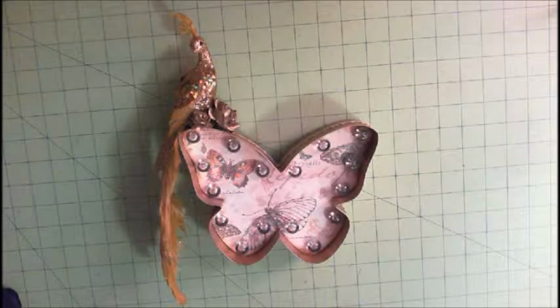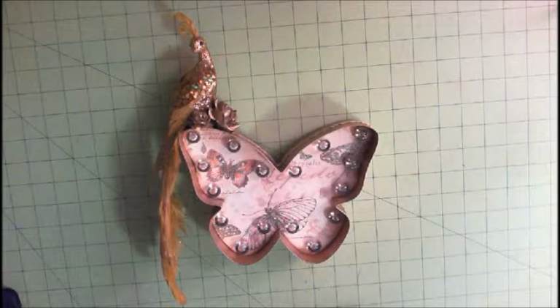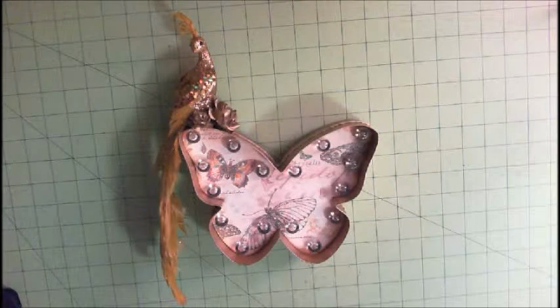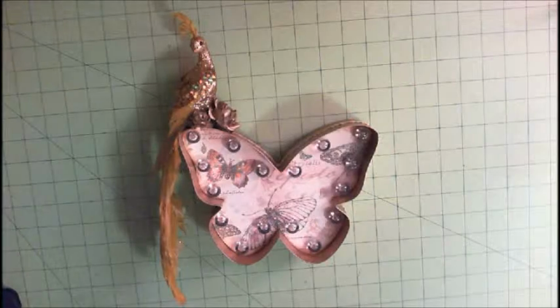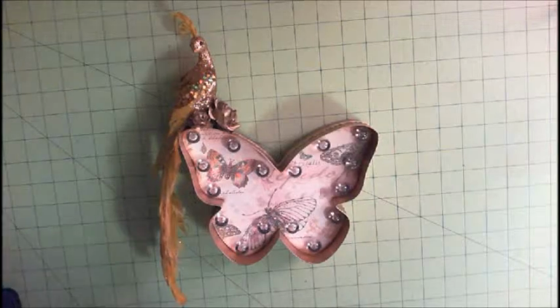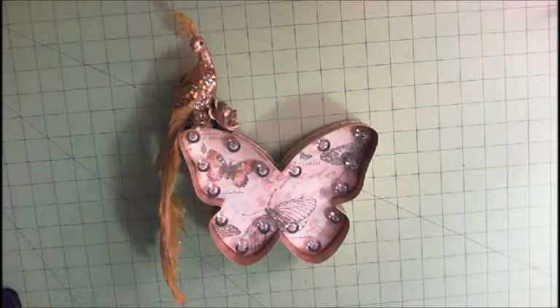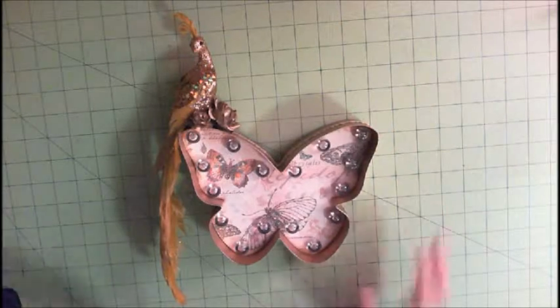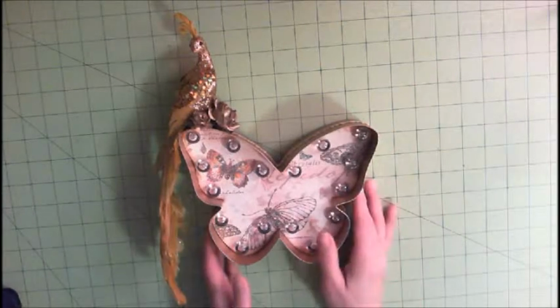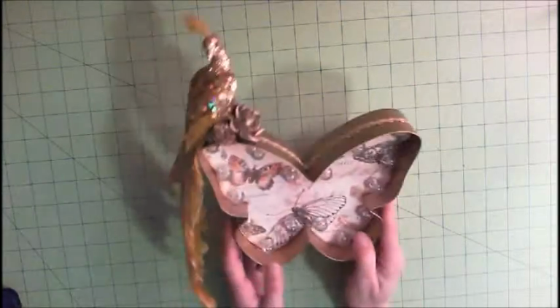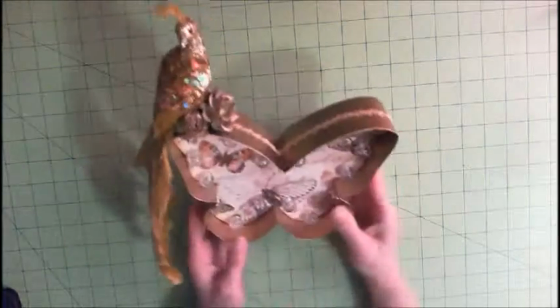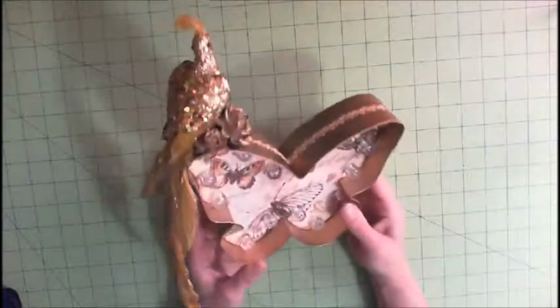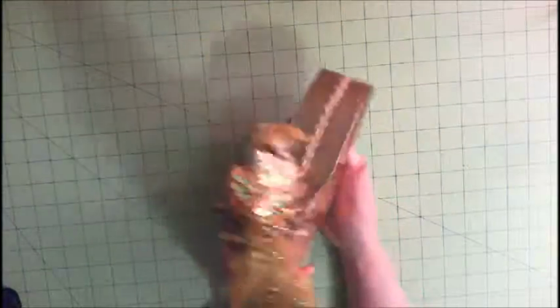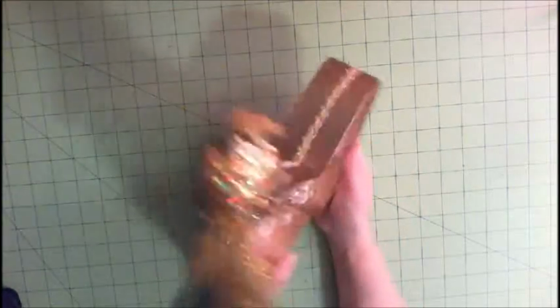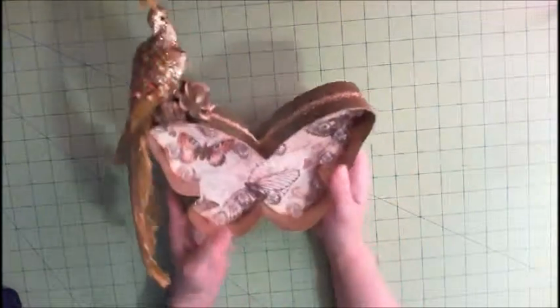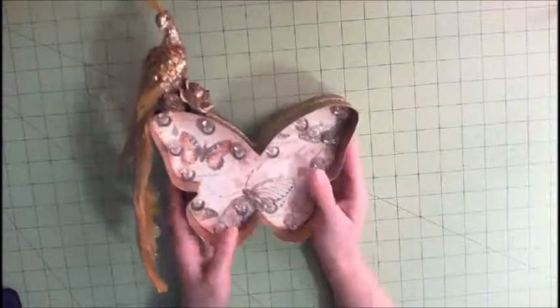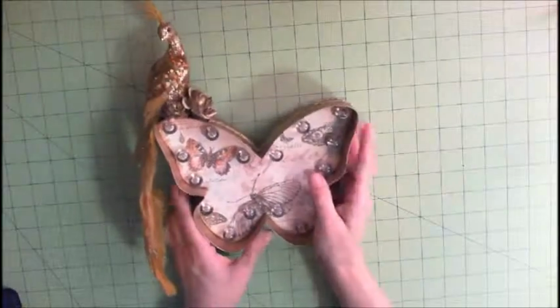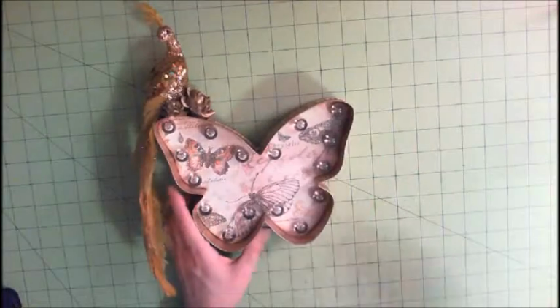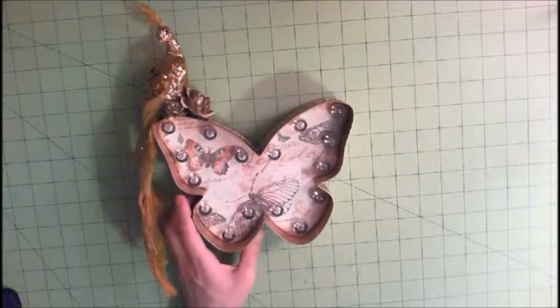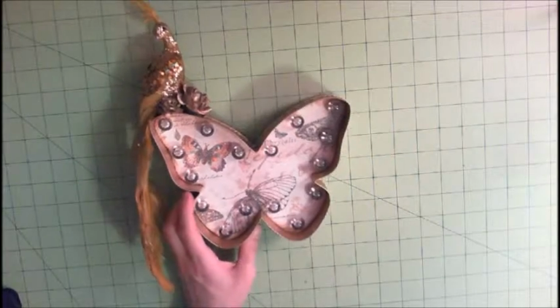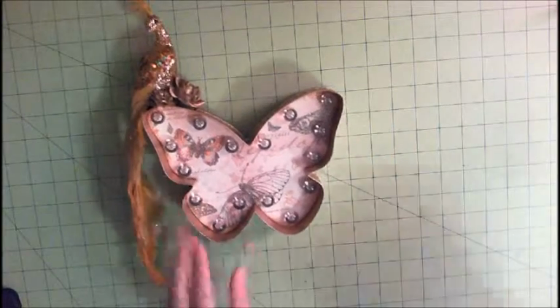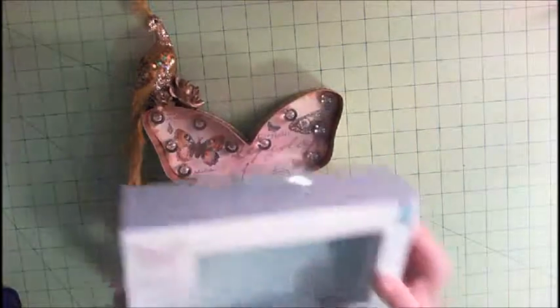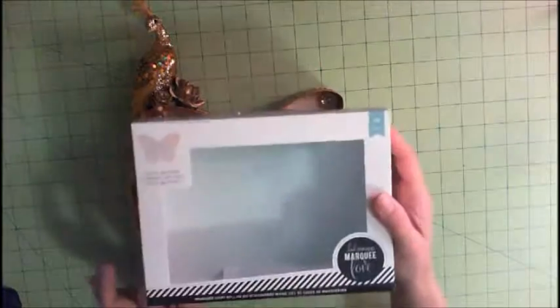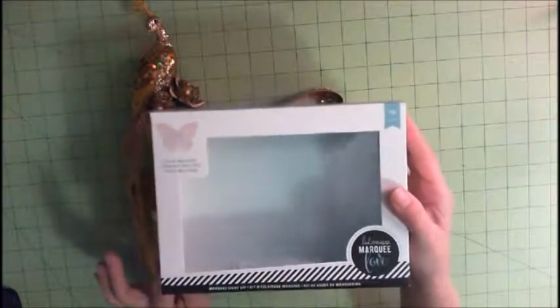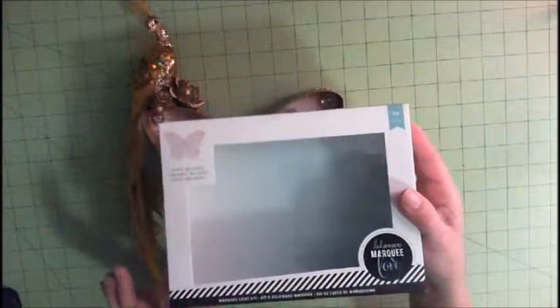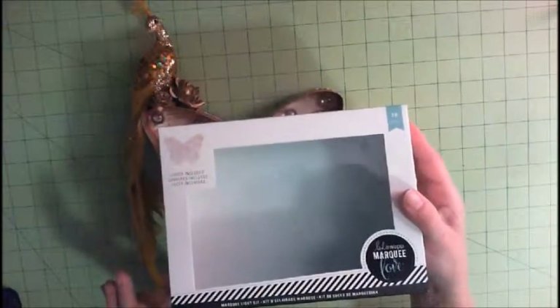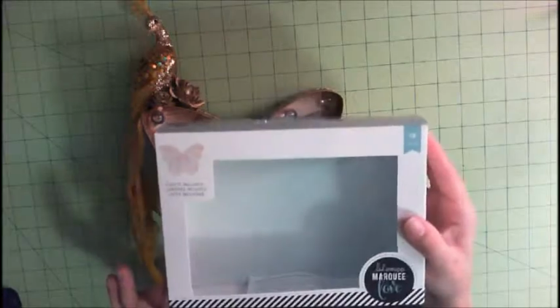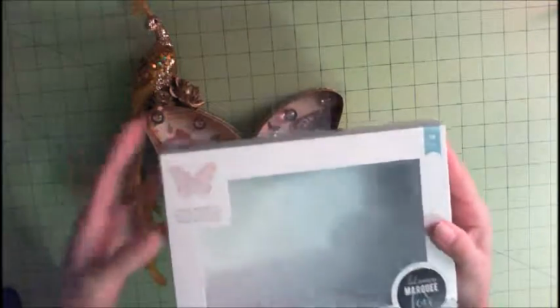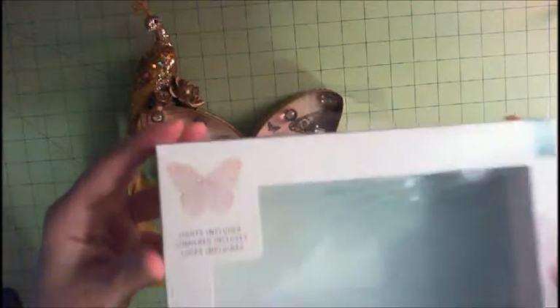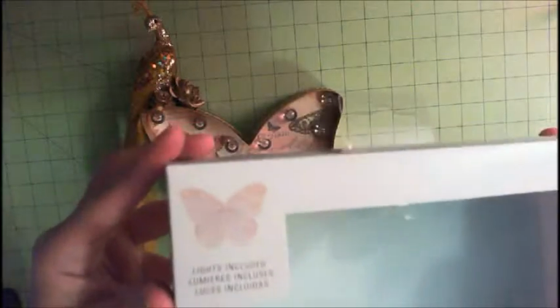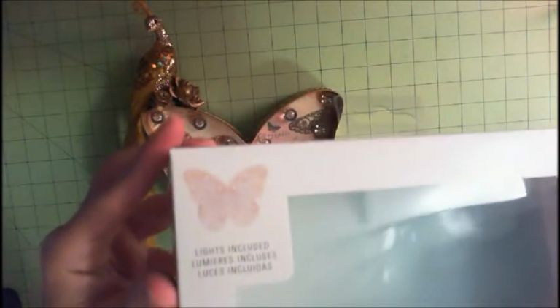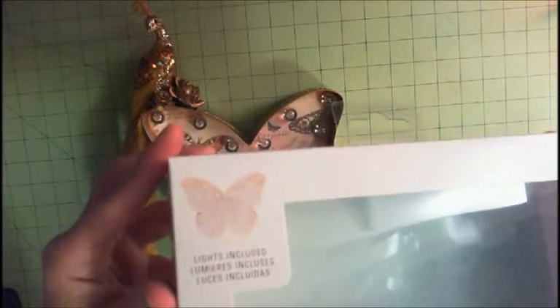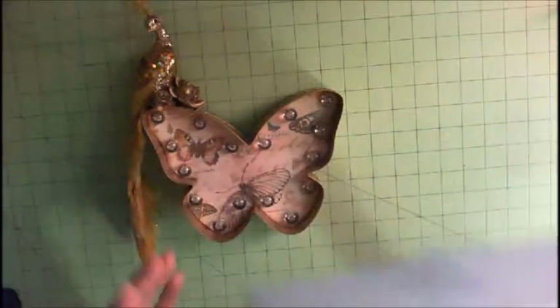Hi there, it's Patti from Patti's Crafty Spot and I just want to share with you what I worked on today. This is one of these Heidi Swapp marquee love lights — this is the butterfly one and you can see the butterfly right there.